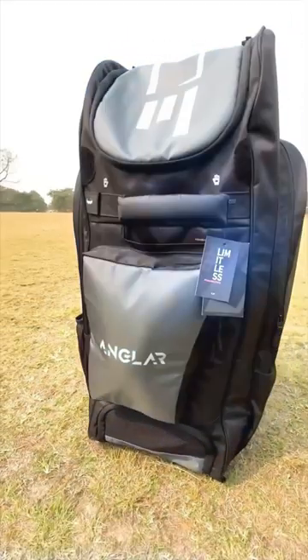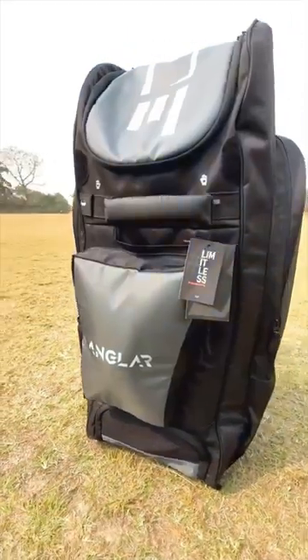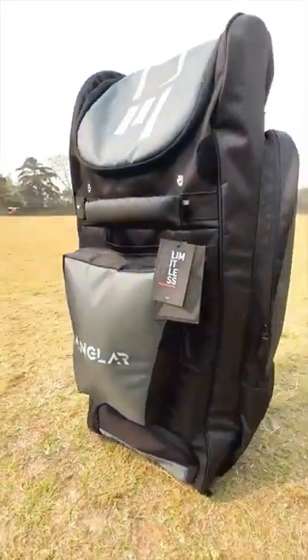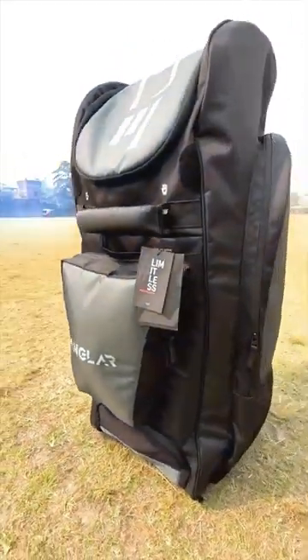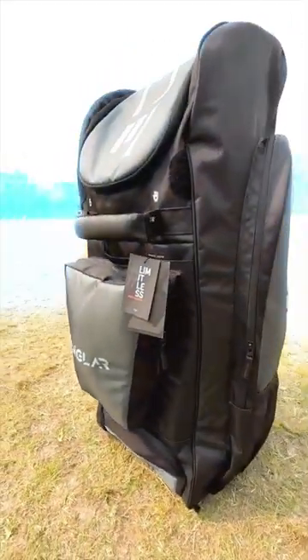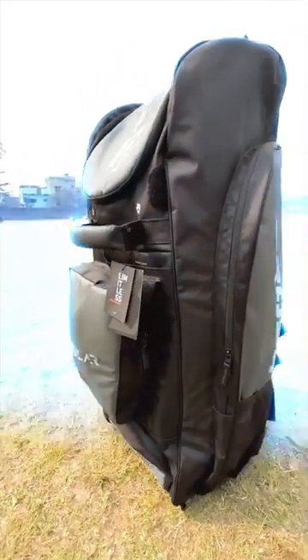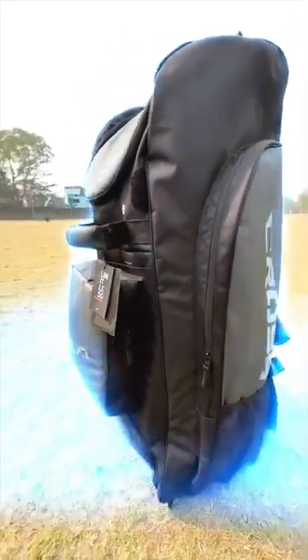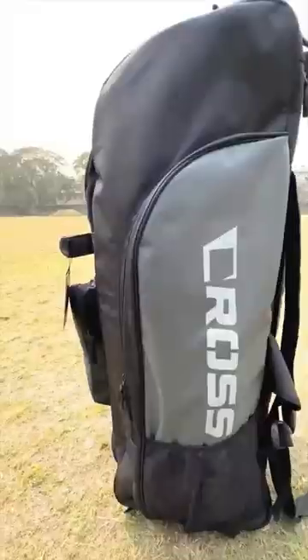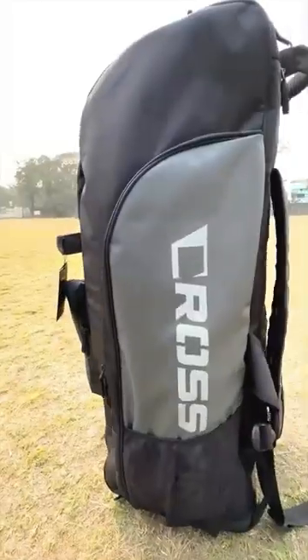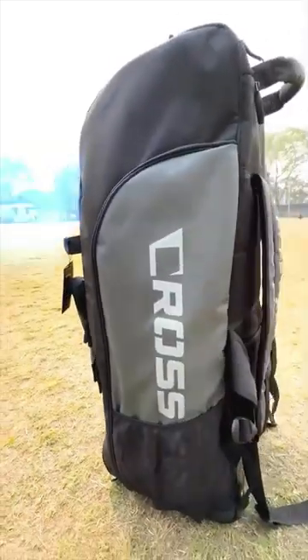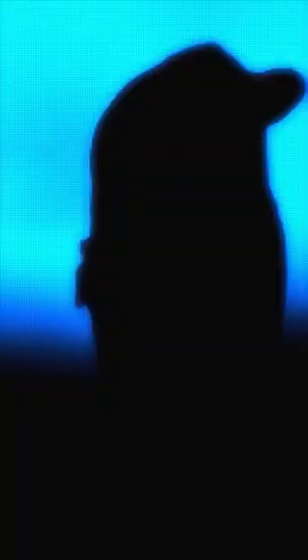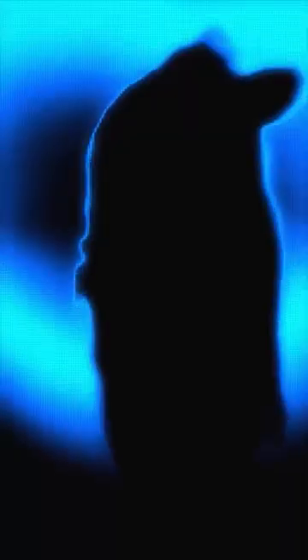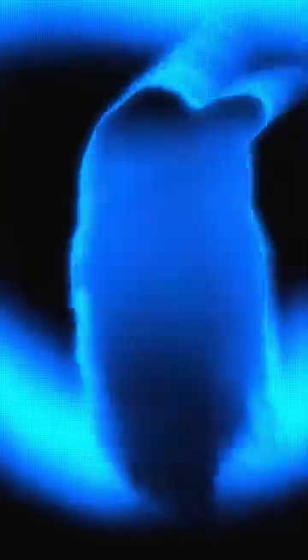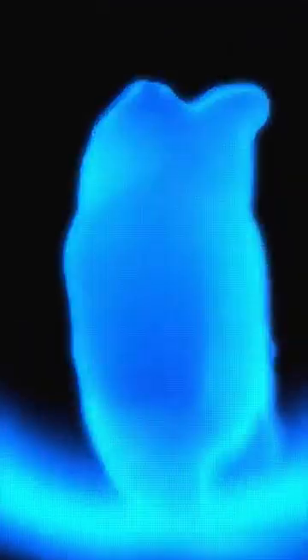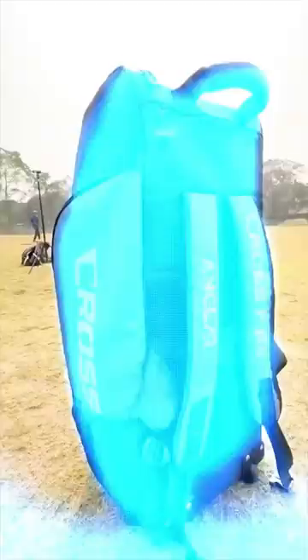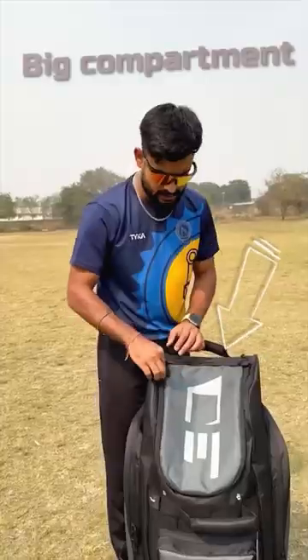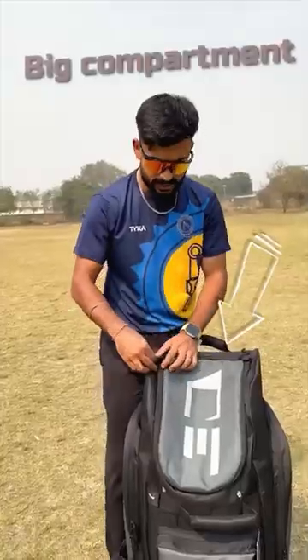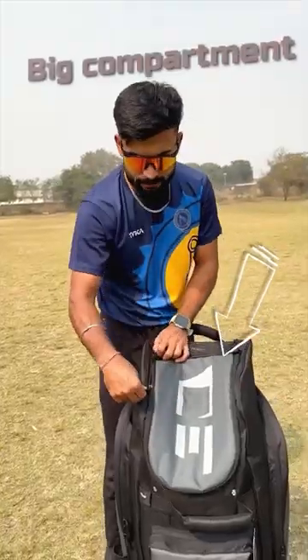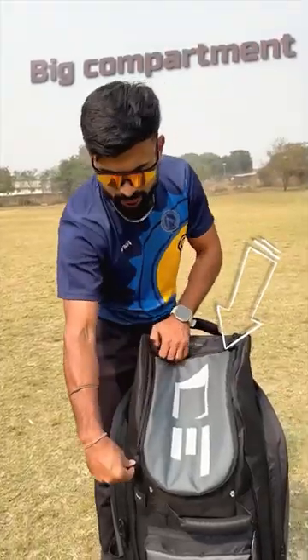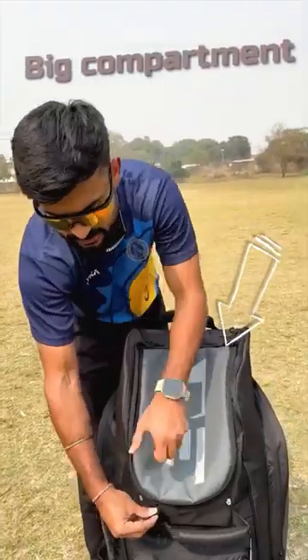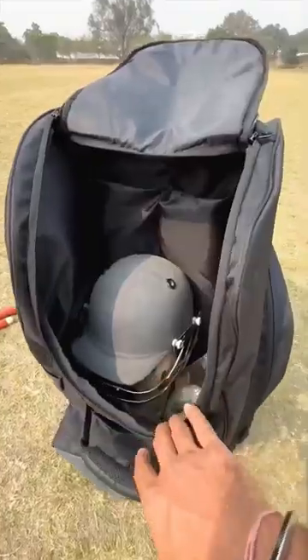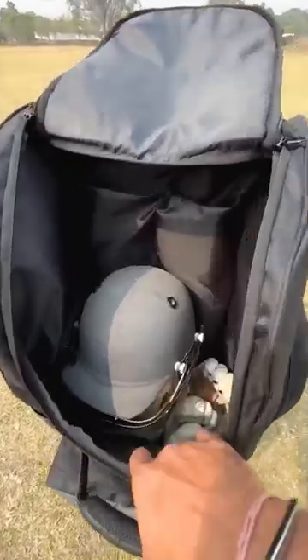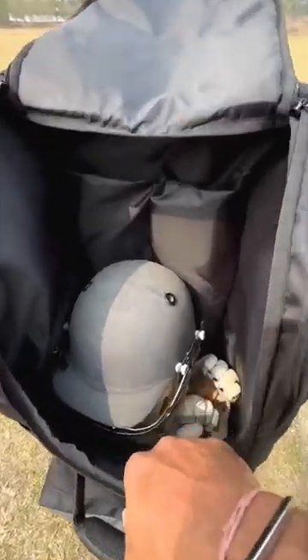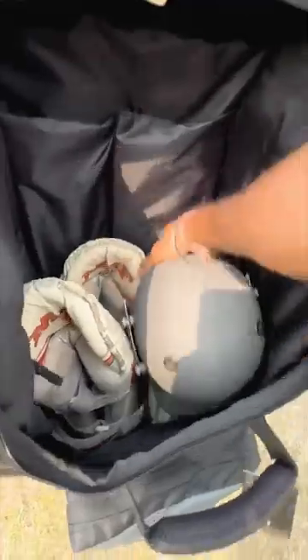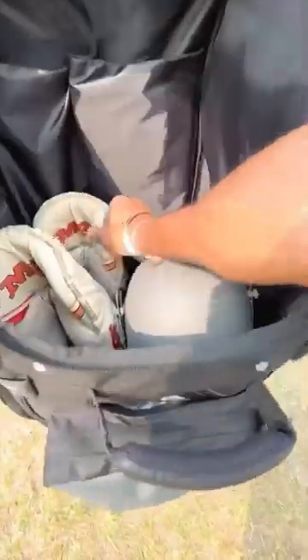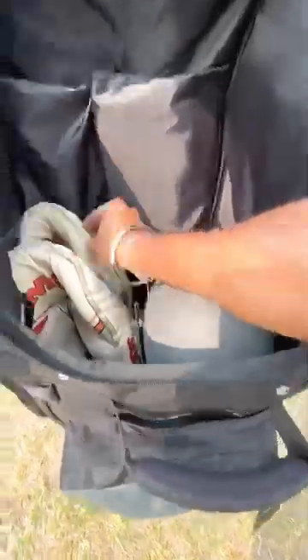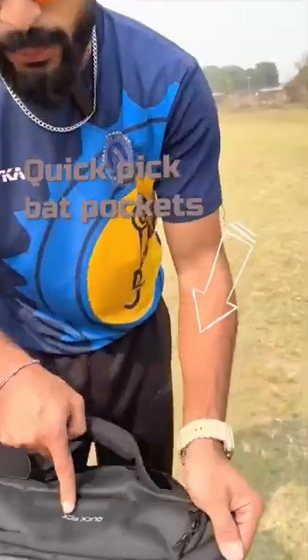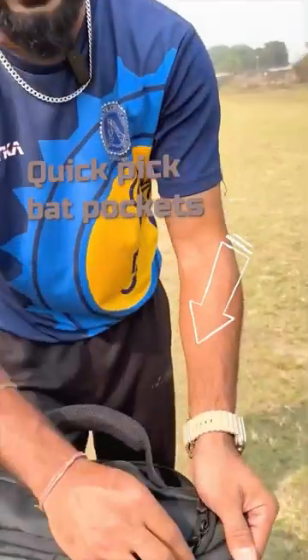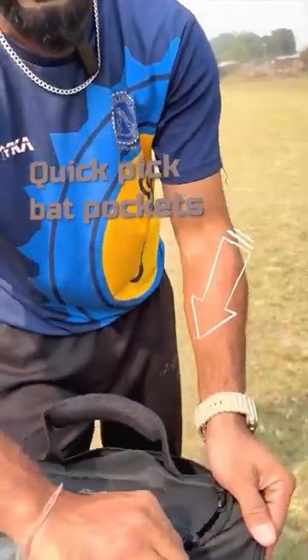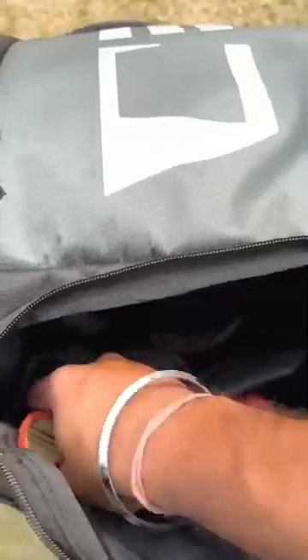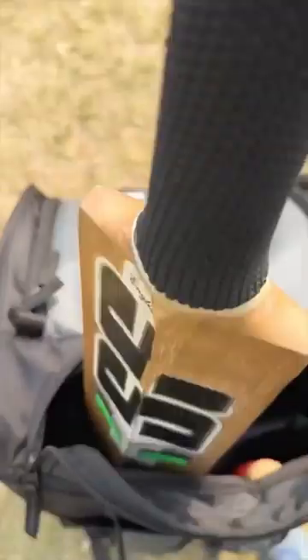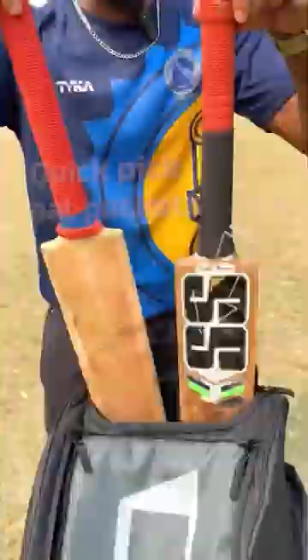In this kit bag, there are 15 compartments in which you can keep well. This is a big compartment. You can keep normal pads. Quick pick — where you can keep two pads easily.